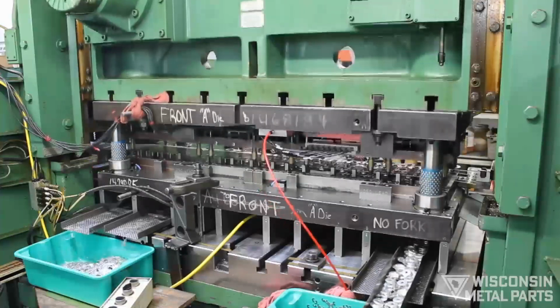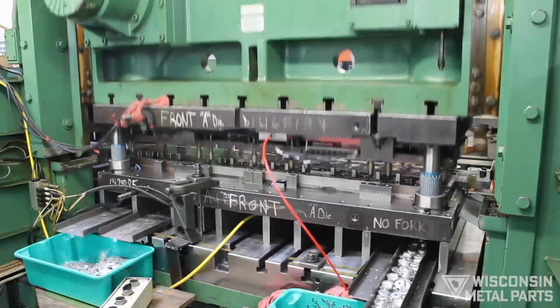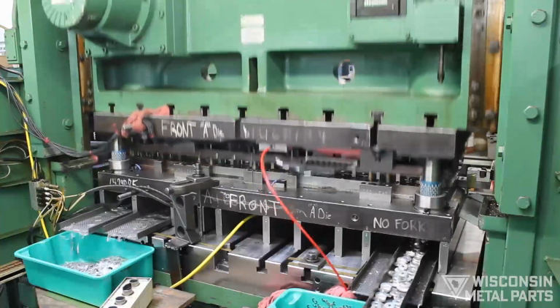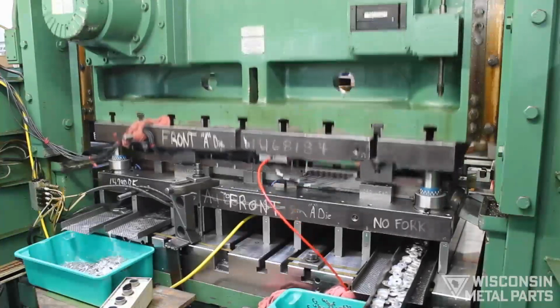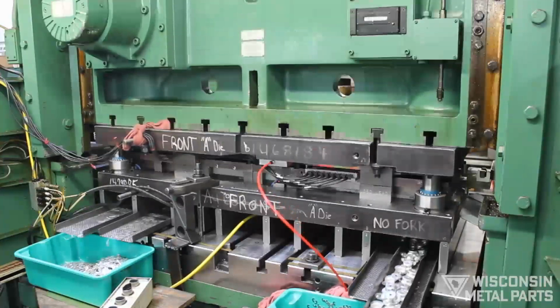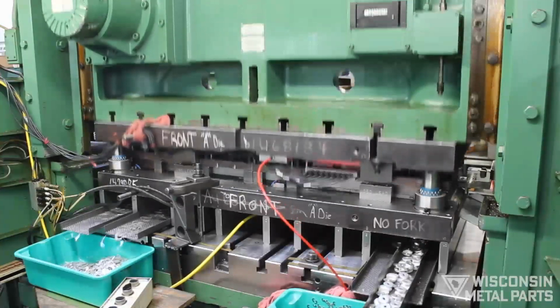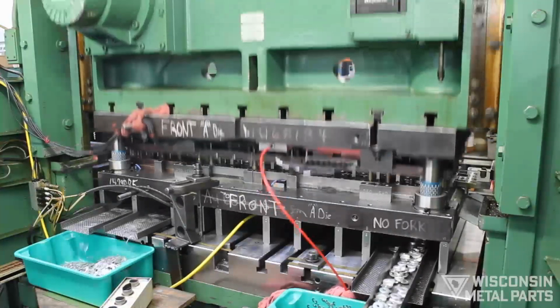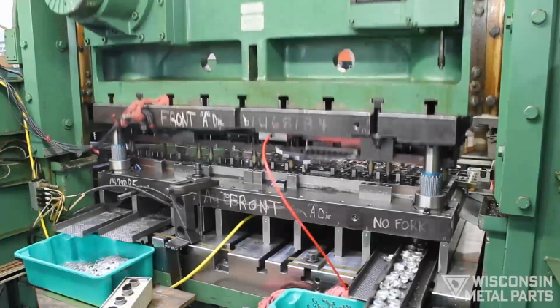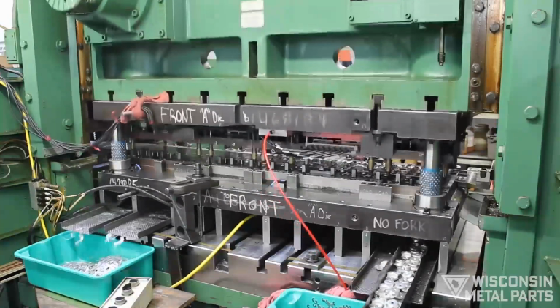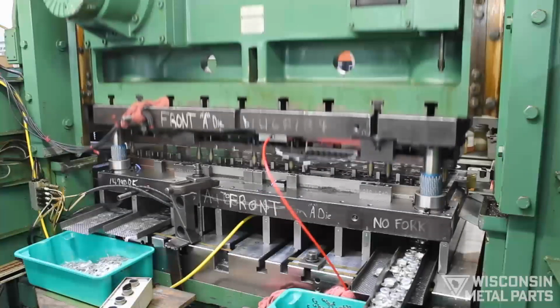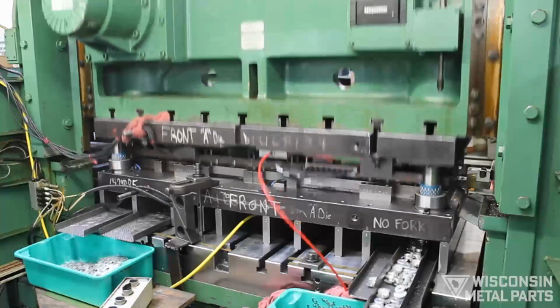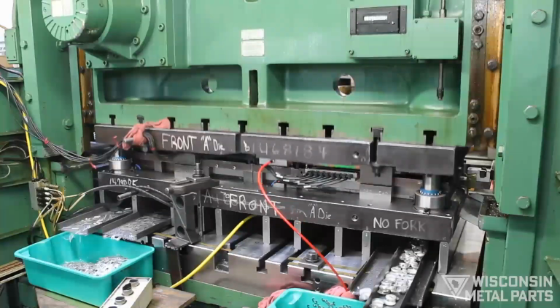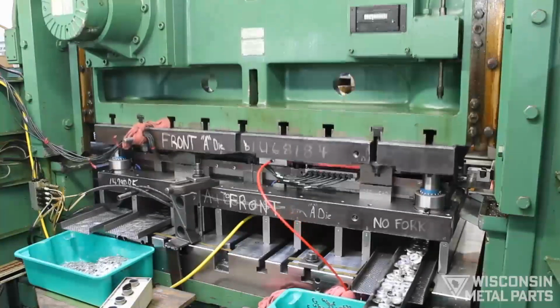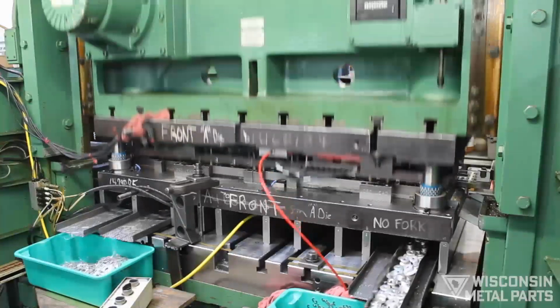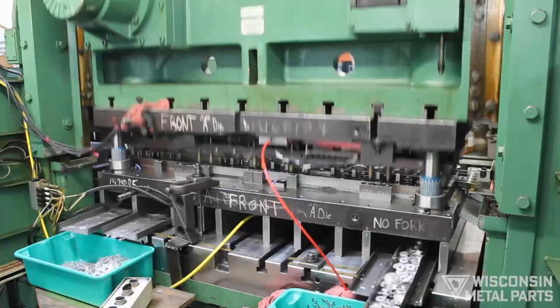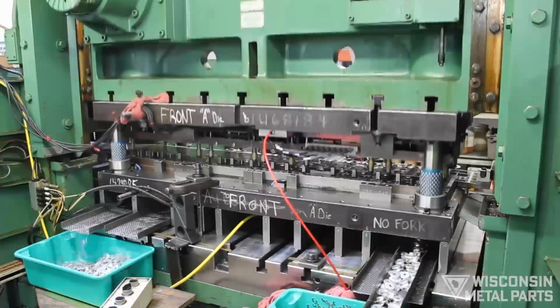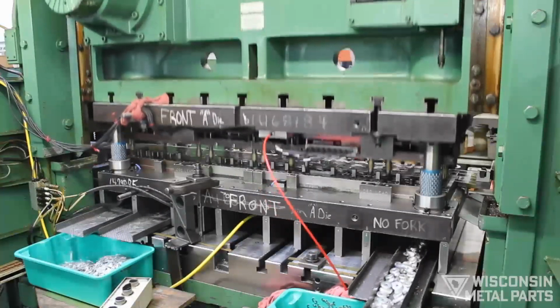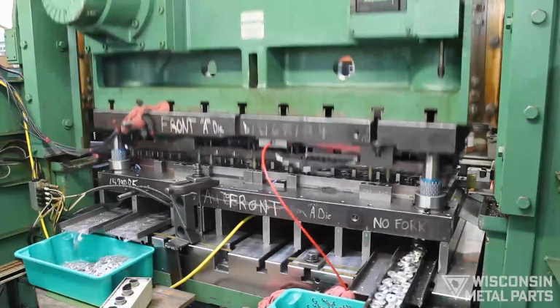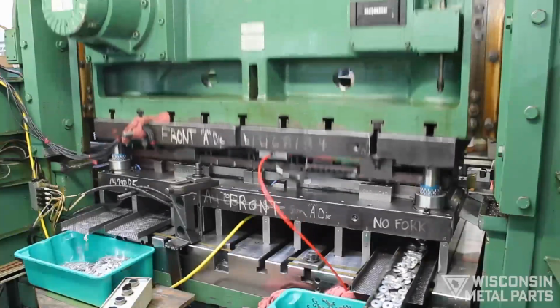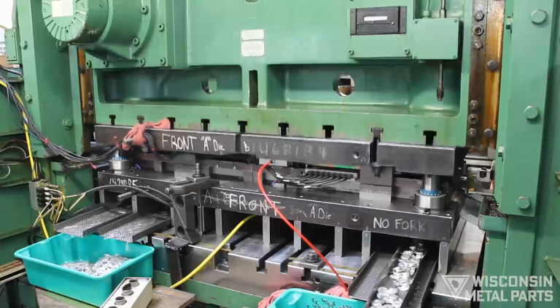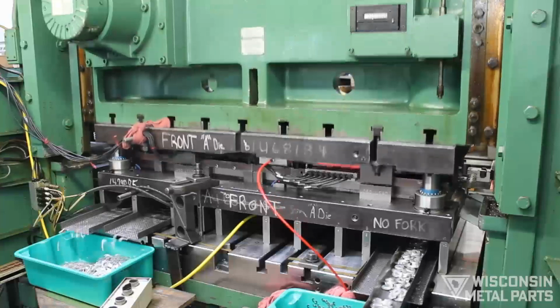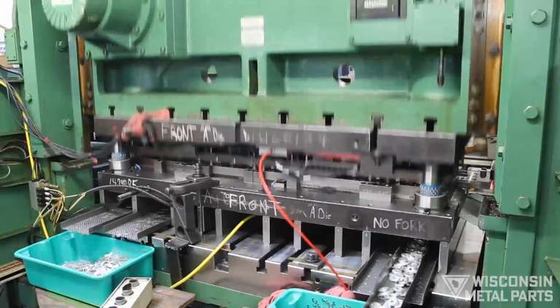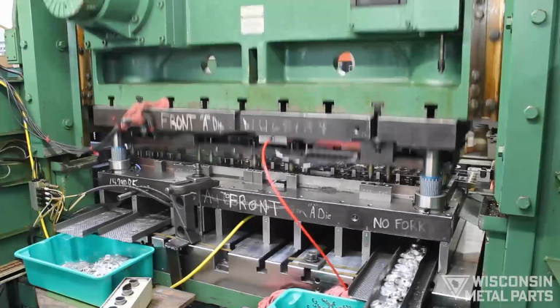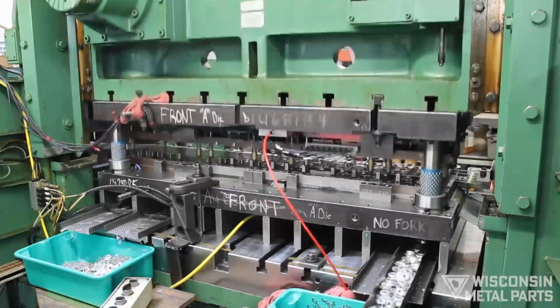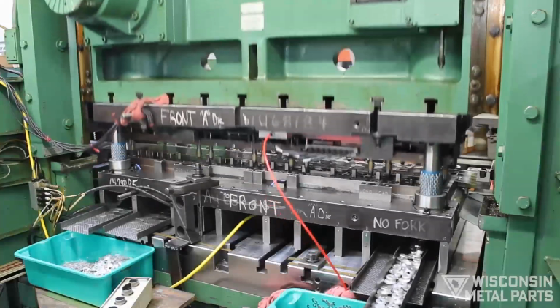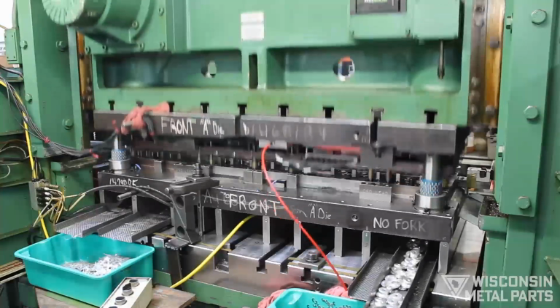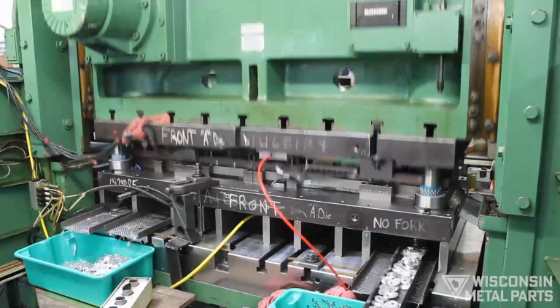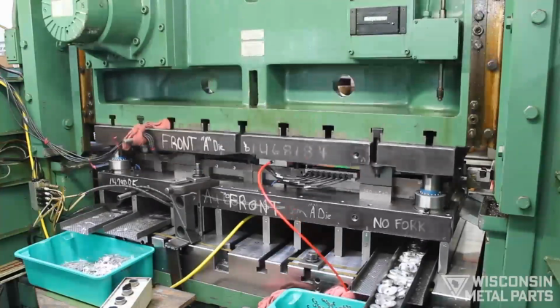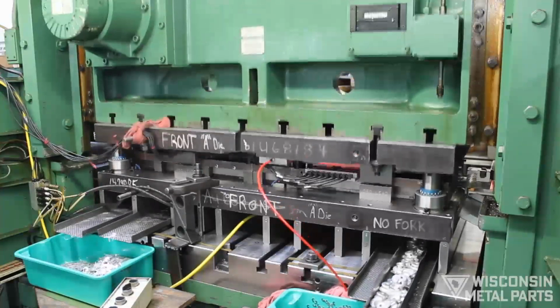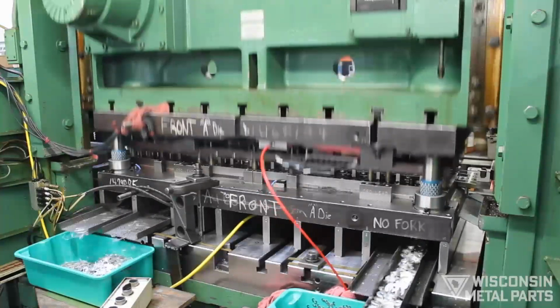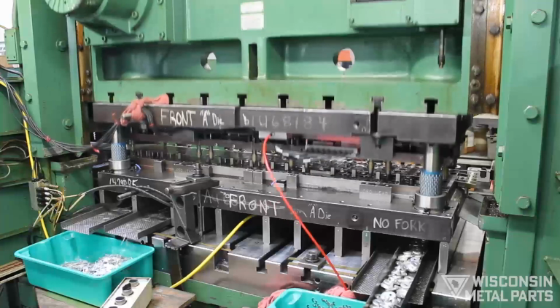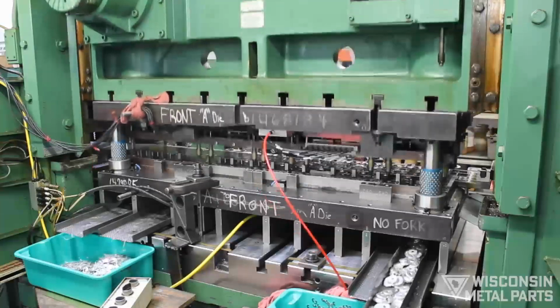This Class A die is equipped with replaceable cutting and forming inserts that will allow for regular maintenance and years of service. We're running carbide inserts that should get us probably around three to five times more run time before maintenance is needed over tool steel.